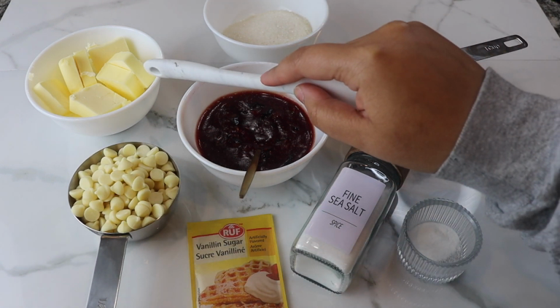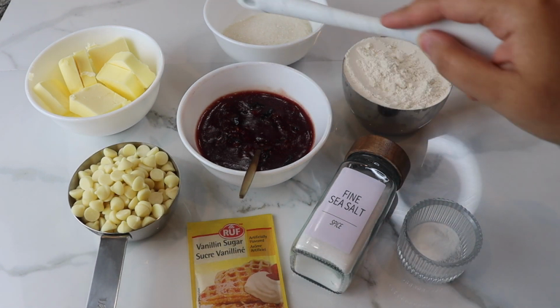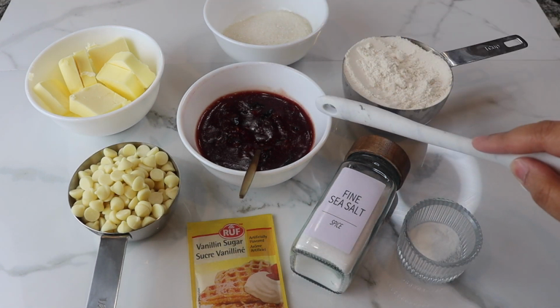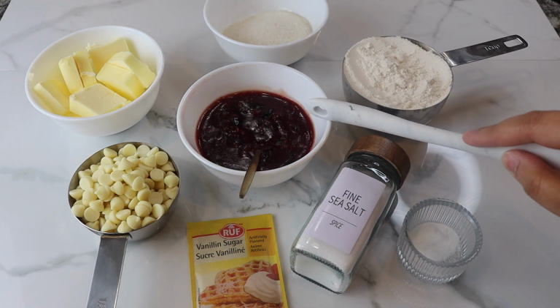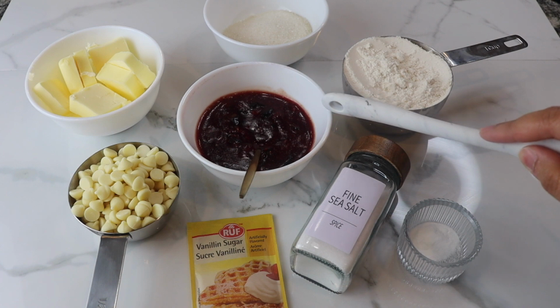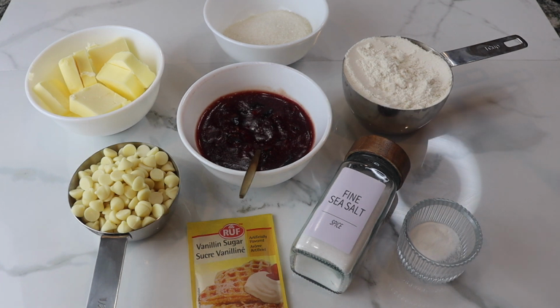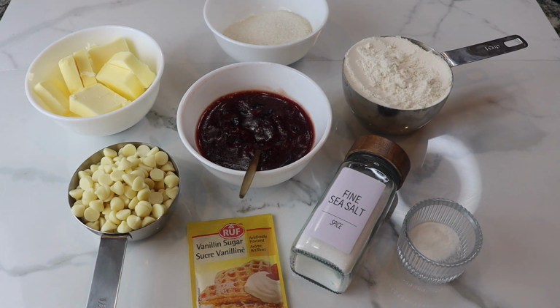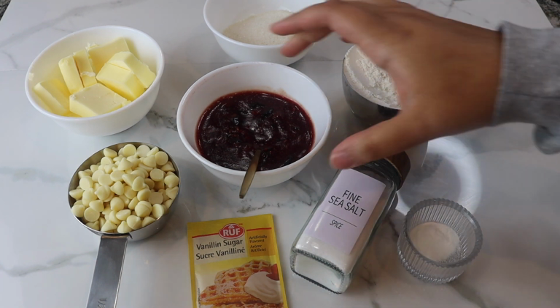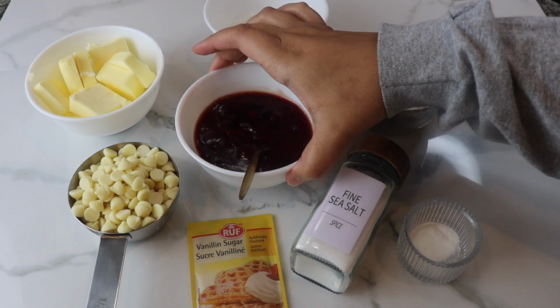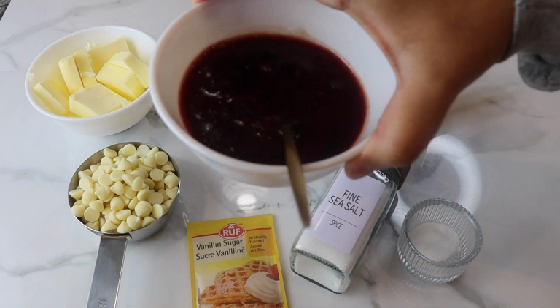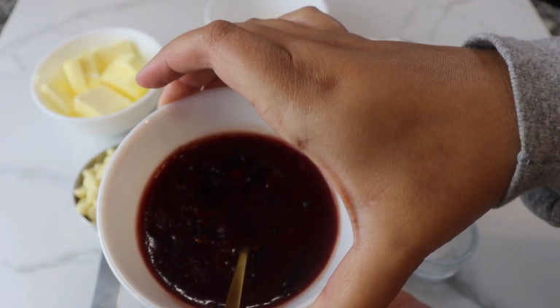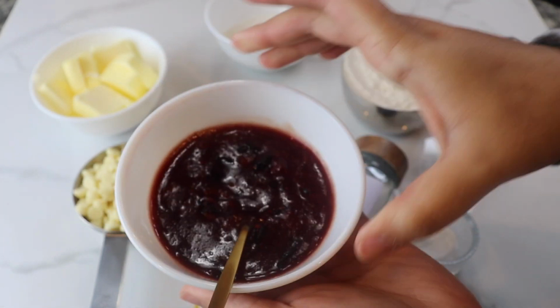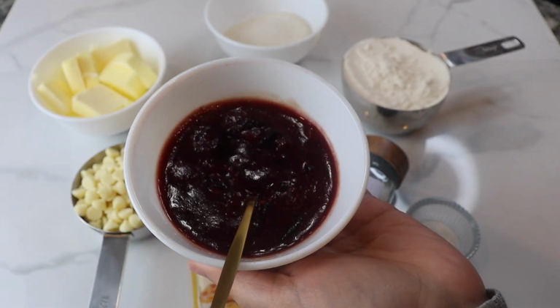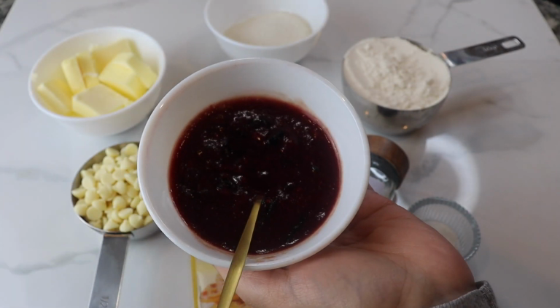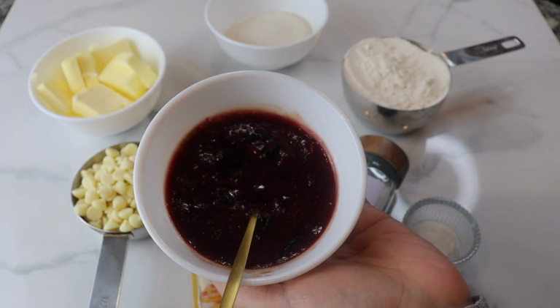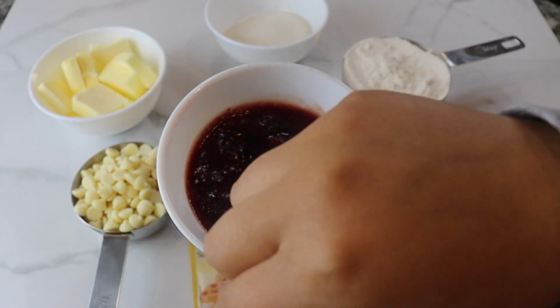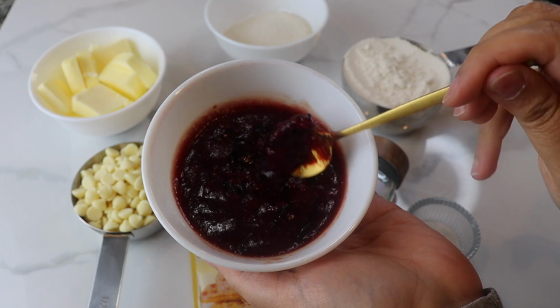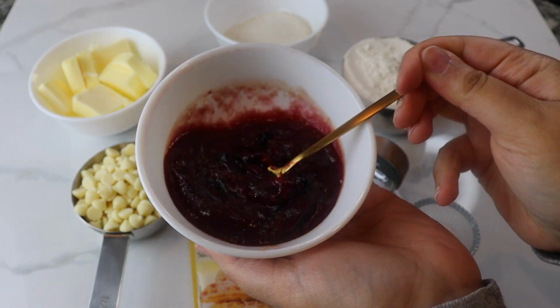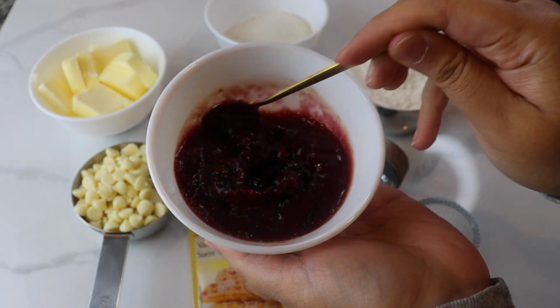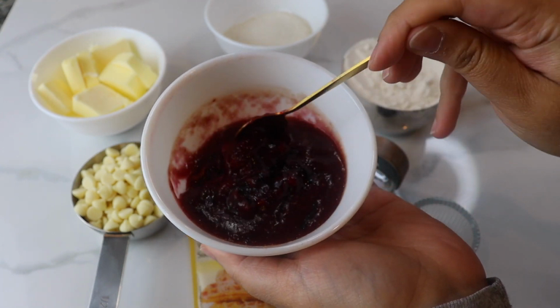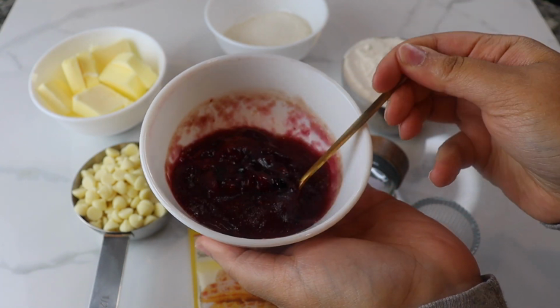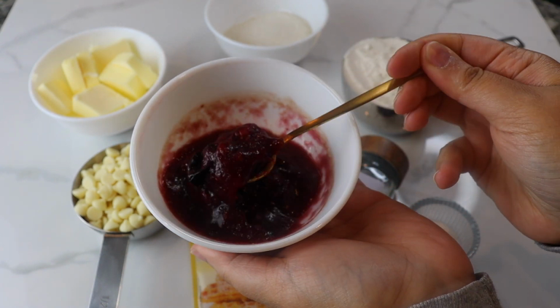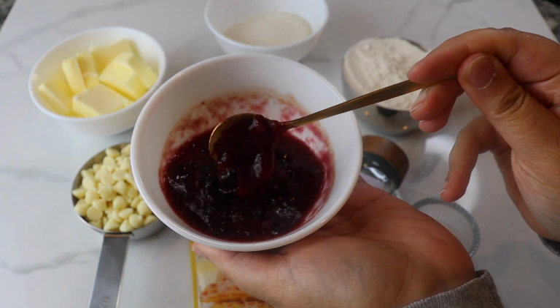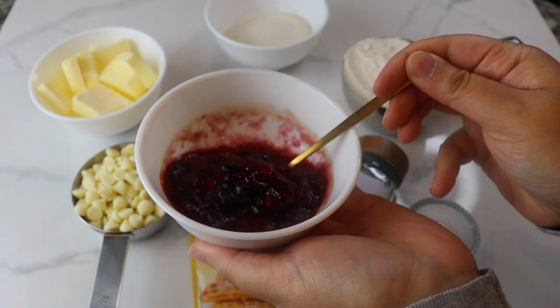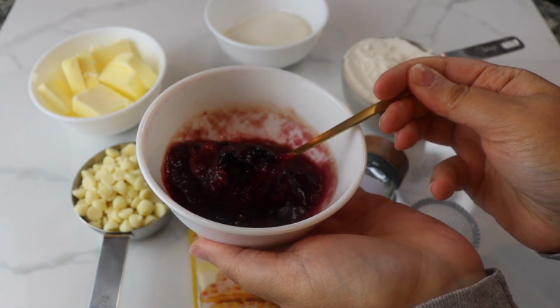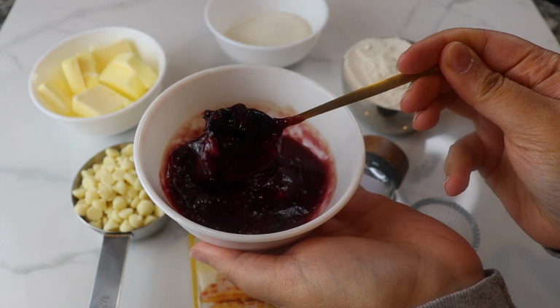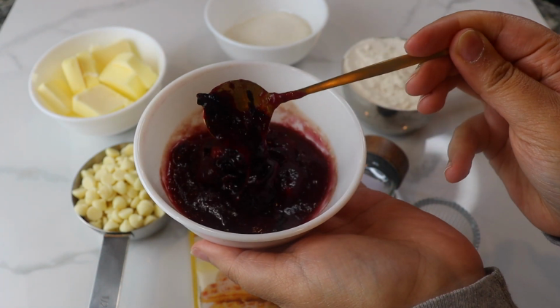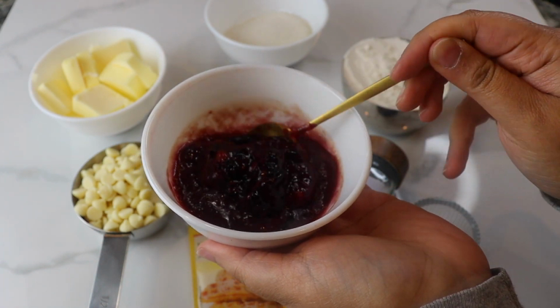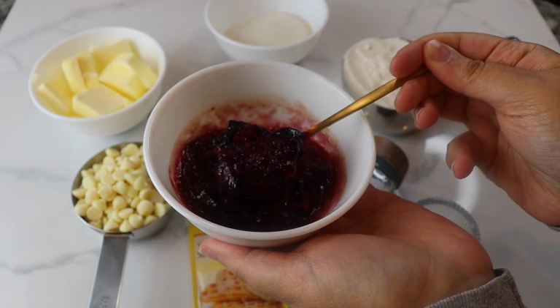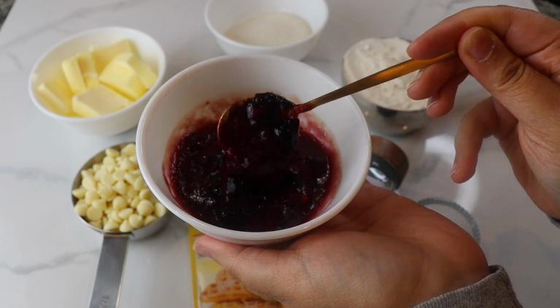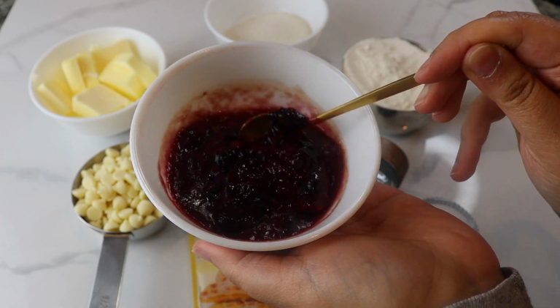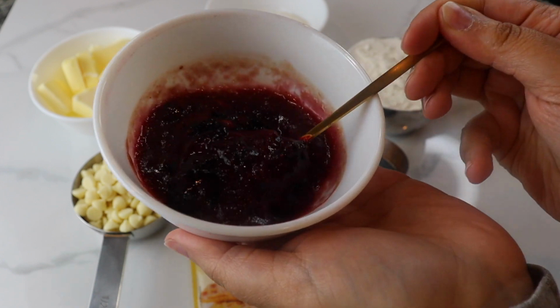I don't know who the original creator is, but if you do, please tag them down below. But let's get started with the ingredients. As usual, all the exact ingredients will be down in the description below, but you really just need some all-purpose flour,